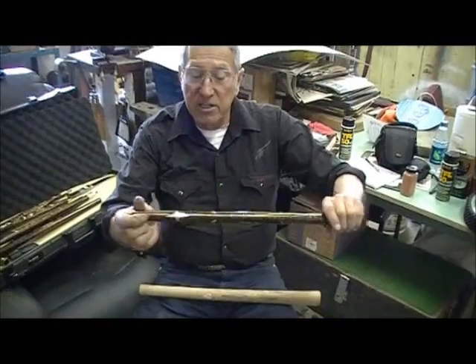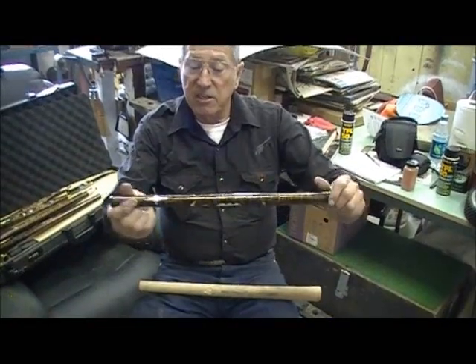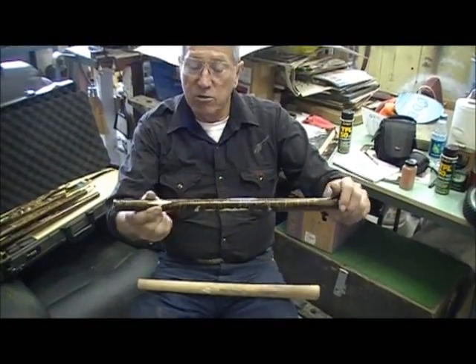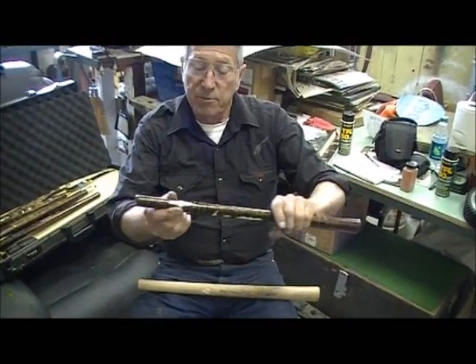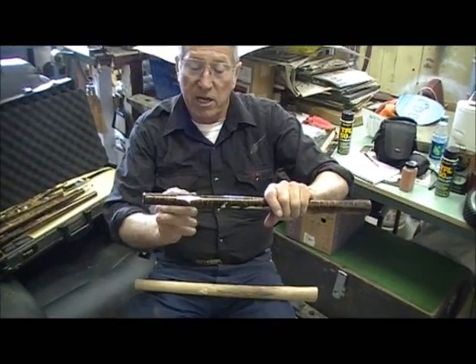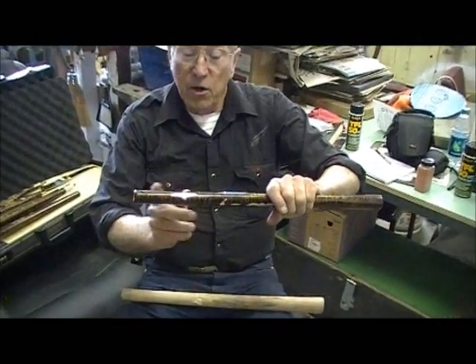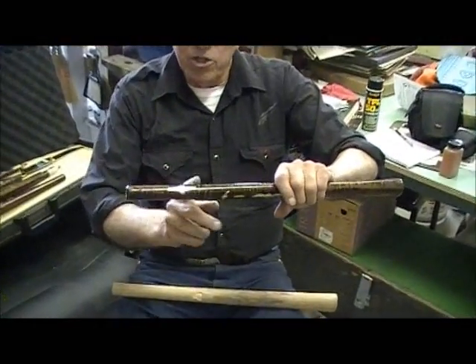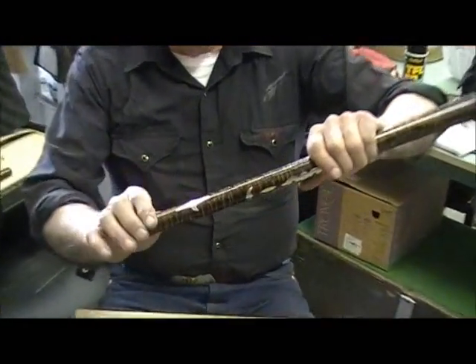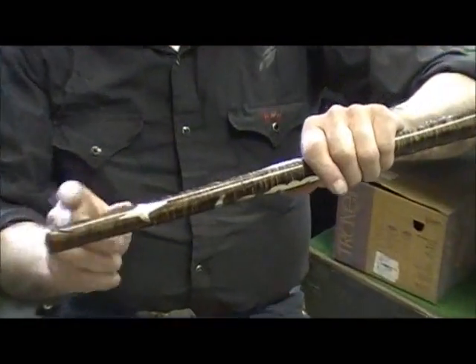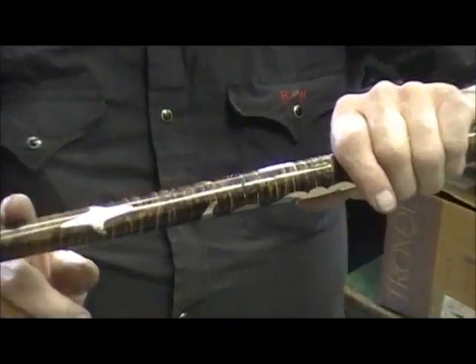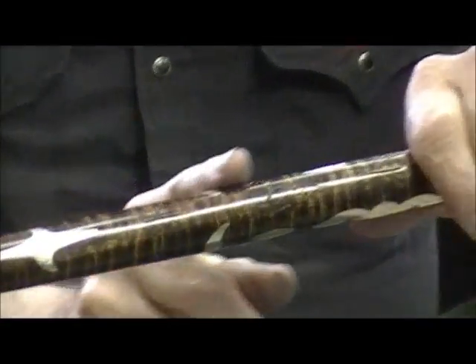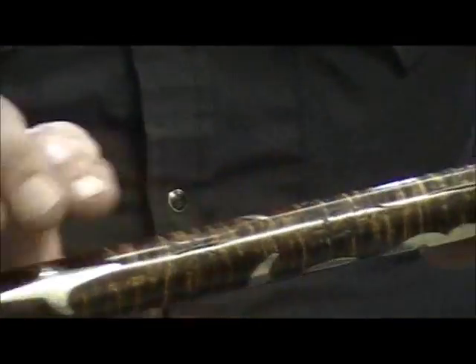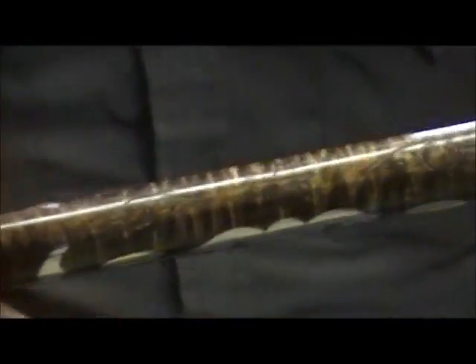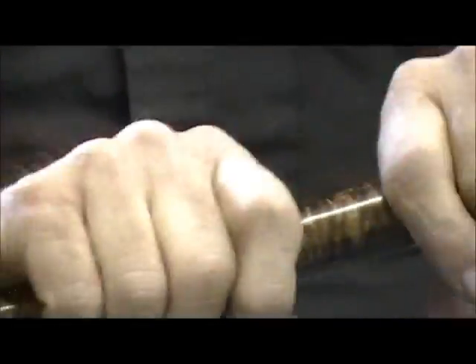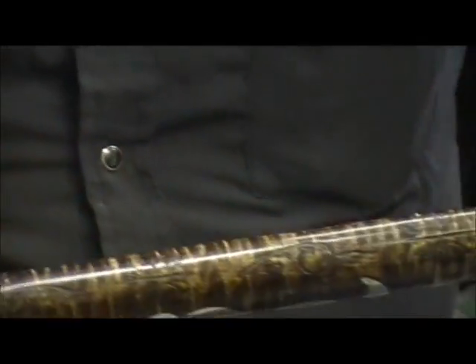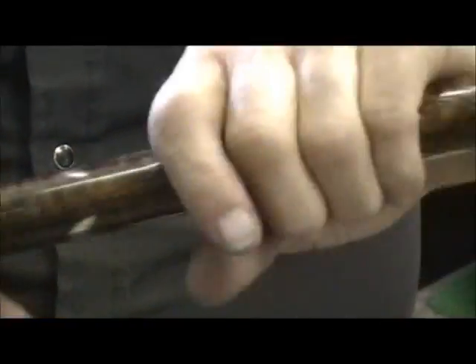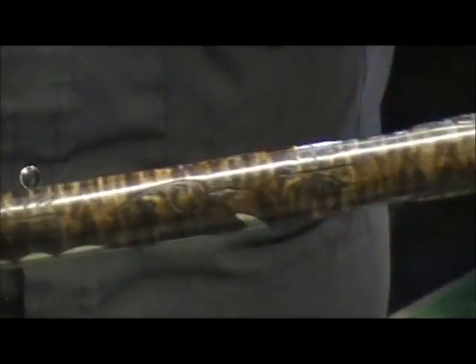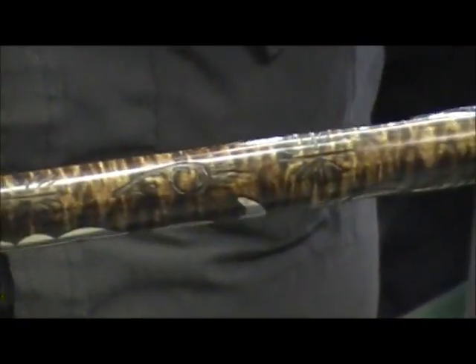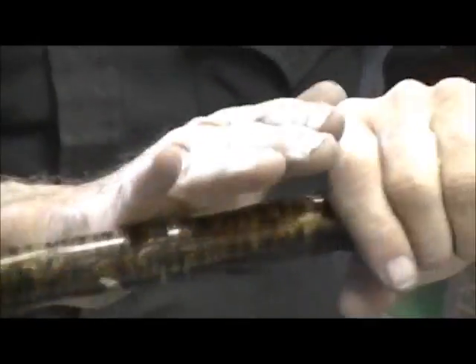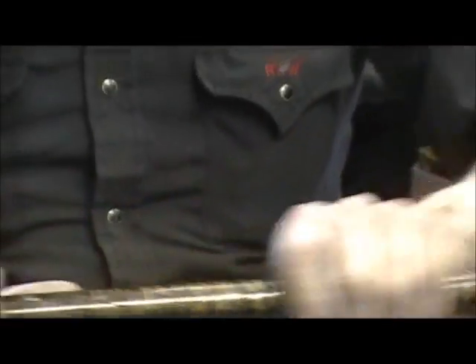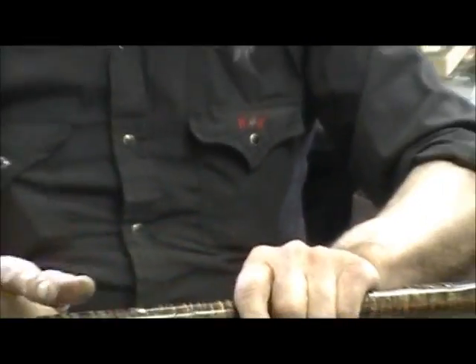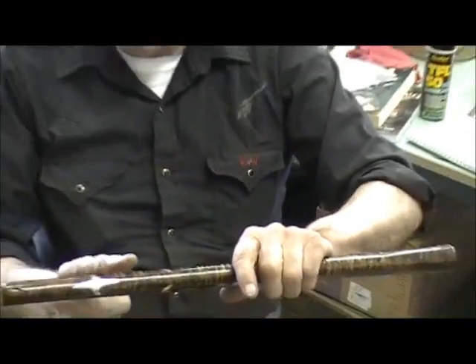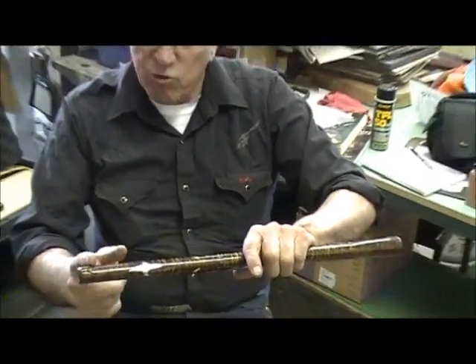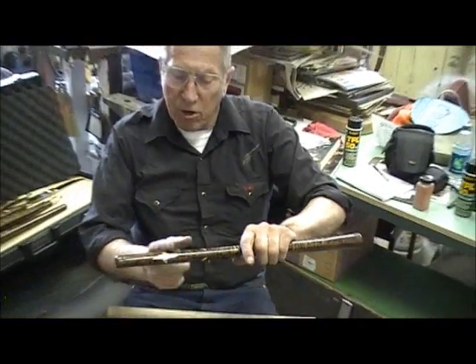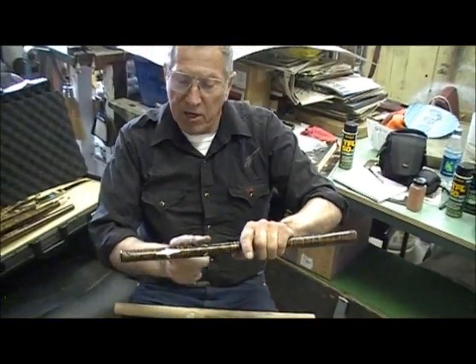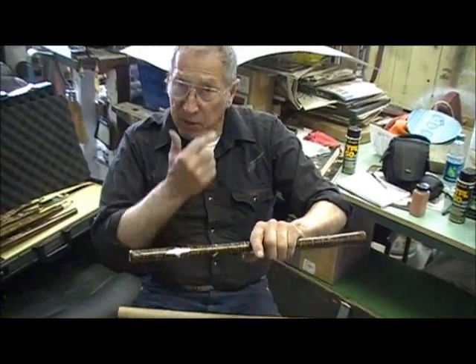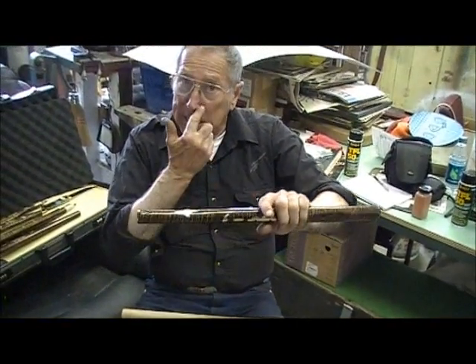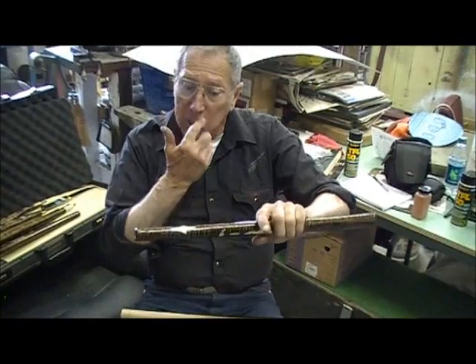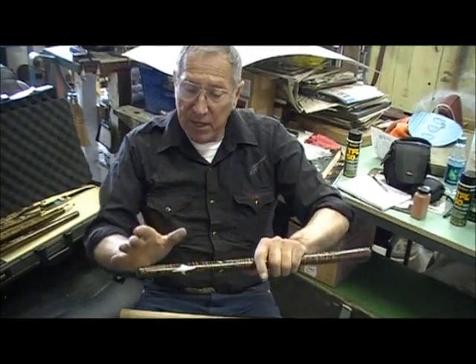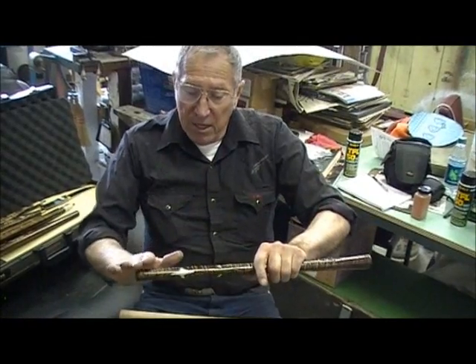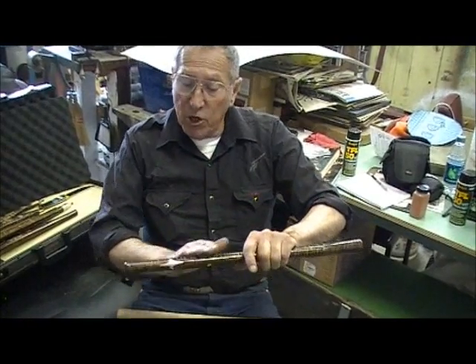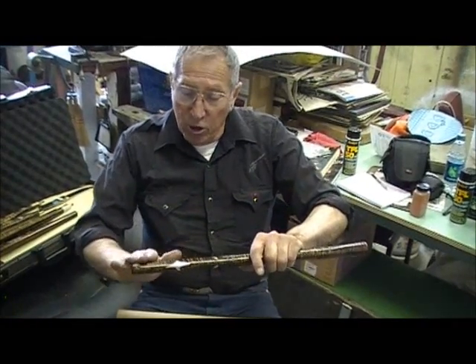Now this has several coats of finish, but I'll show you. What you do to get it dark — you take sandpaper, about 400 grit, and you sand this down until these white stripes start appearing, if you want this look. It's an older look.